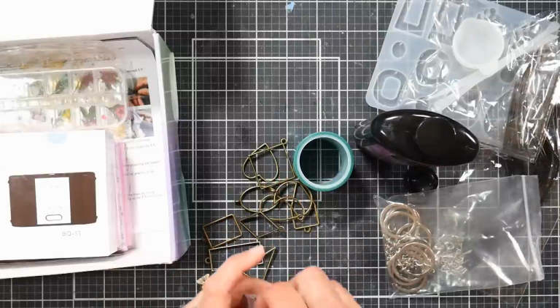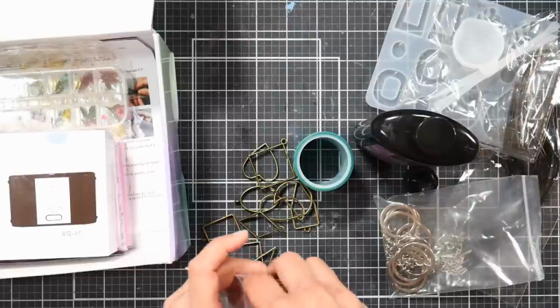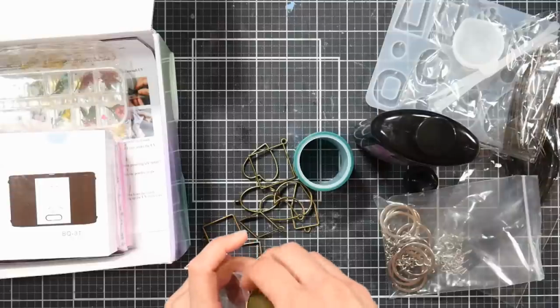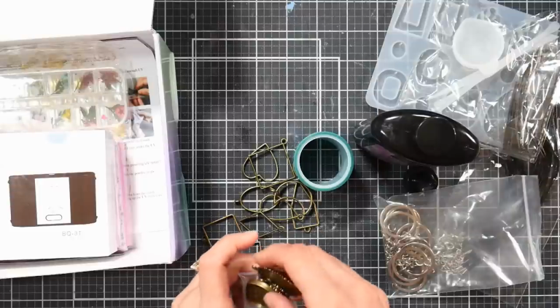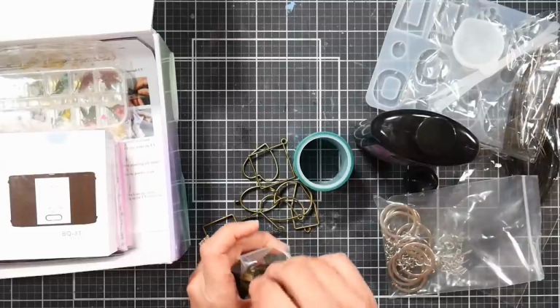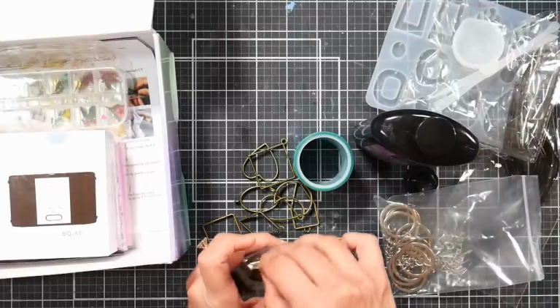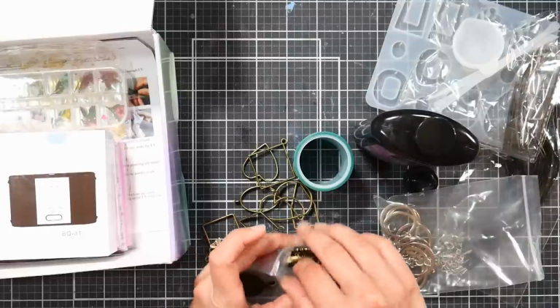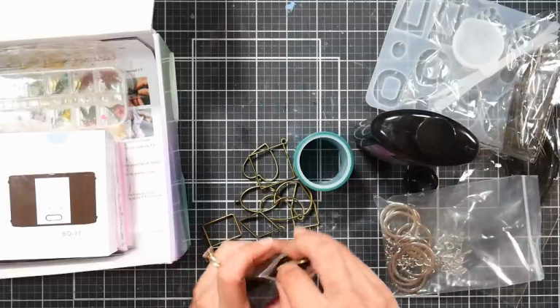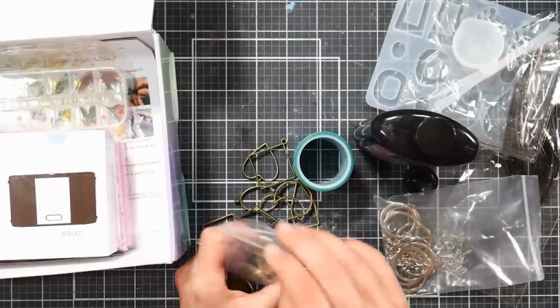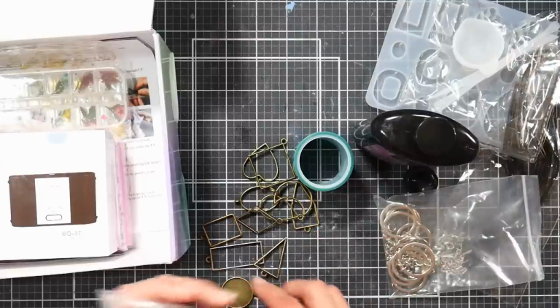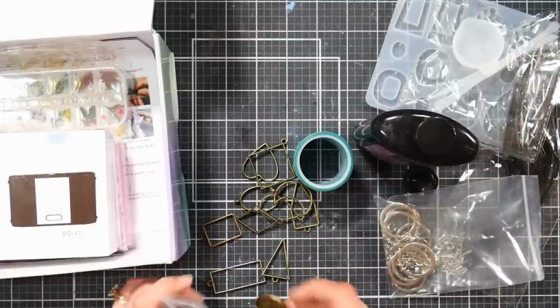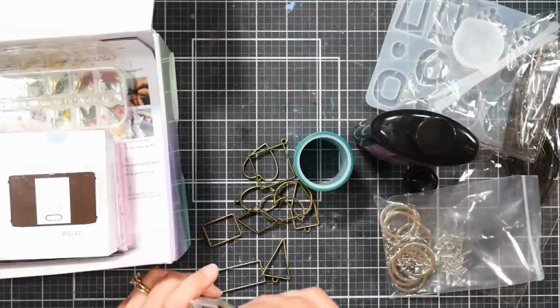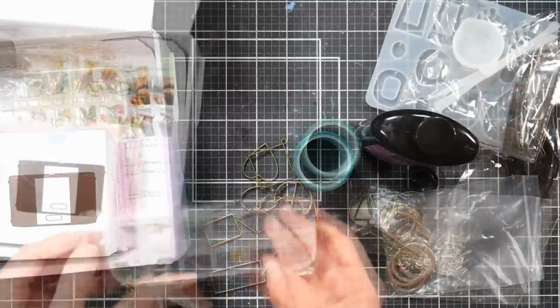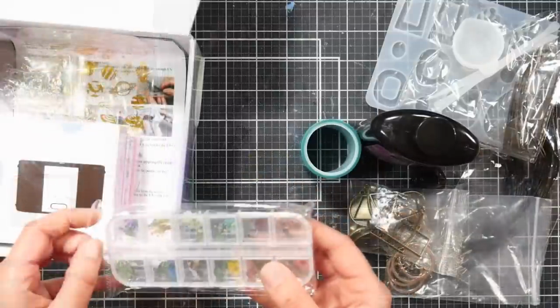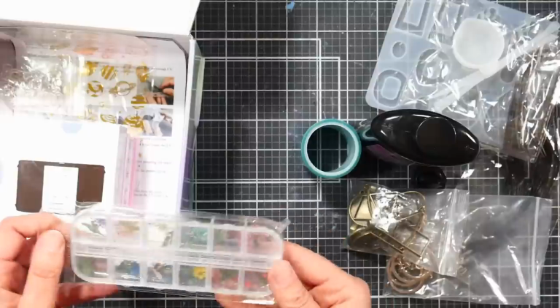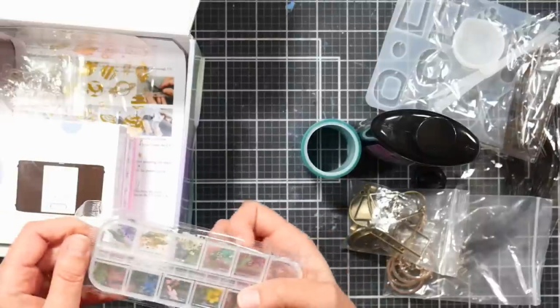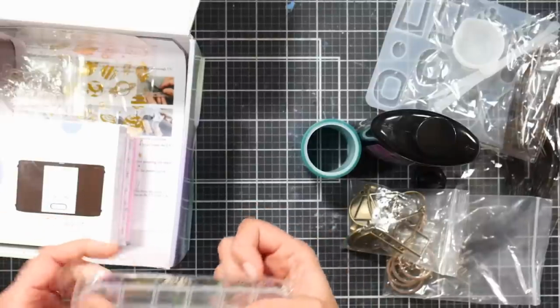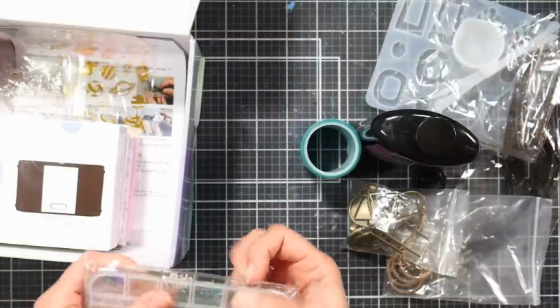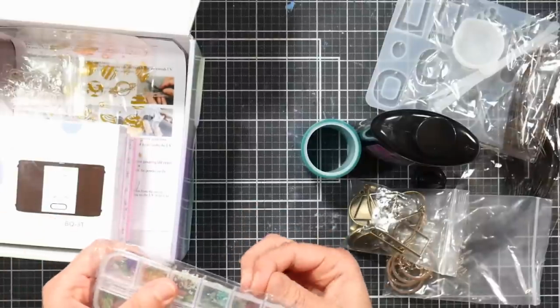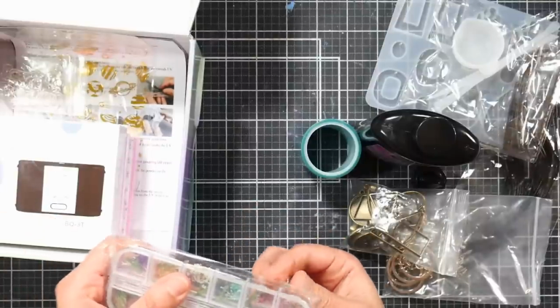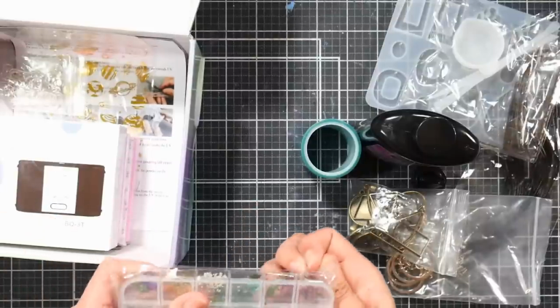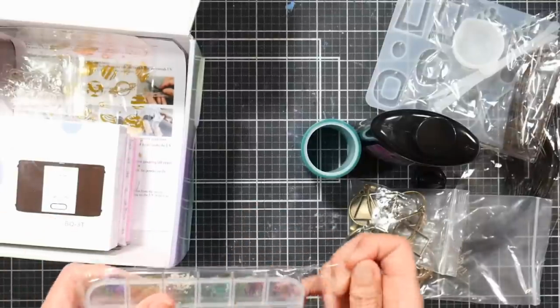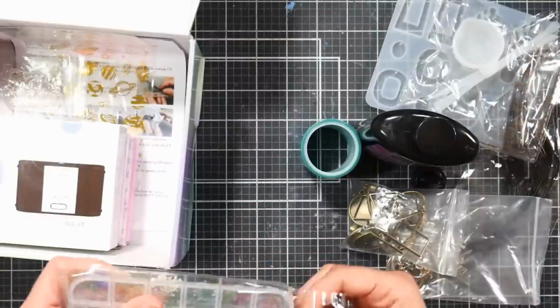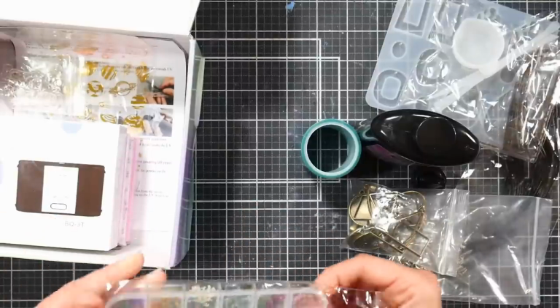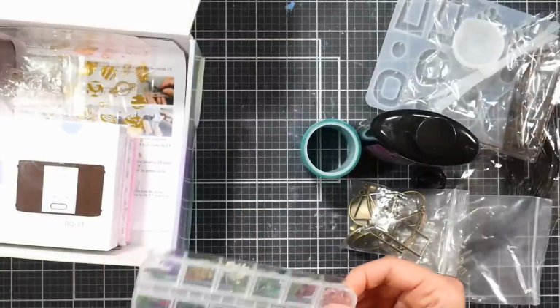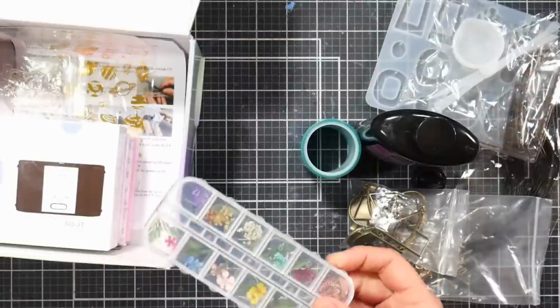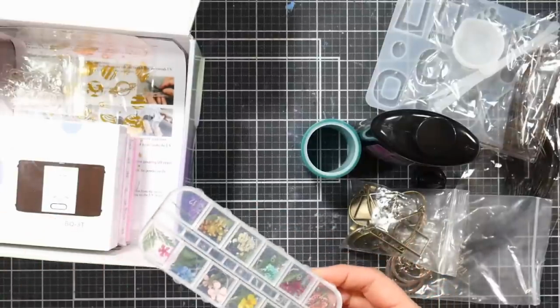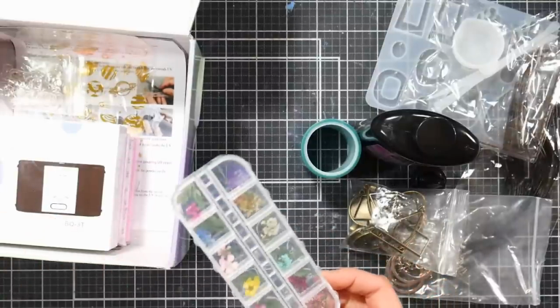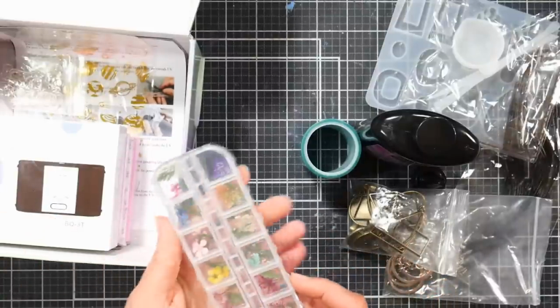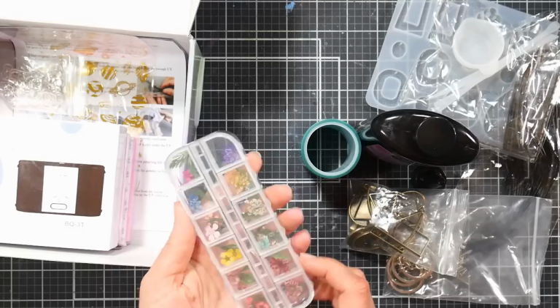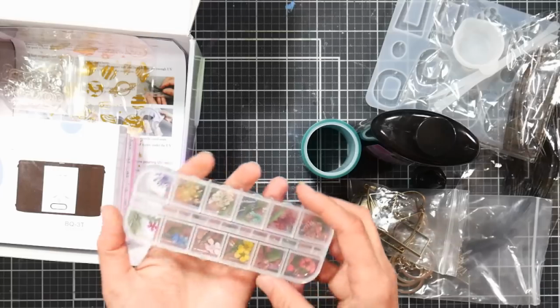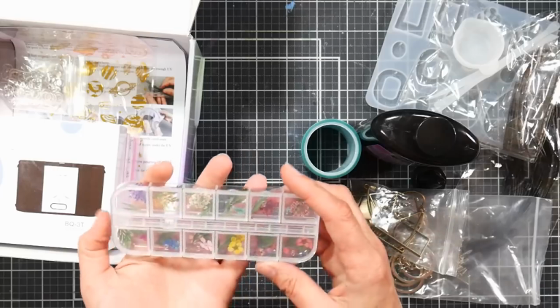I used to do kids' birthday parties and this would have been a really fun project for that. The kit also comes with mini dried flowers sized for the little pendants, which is a nice touch.